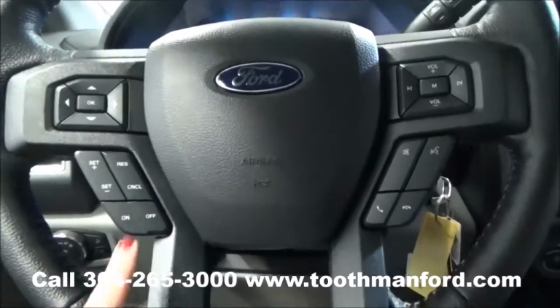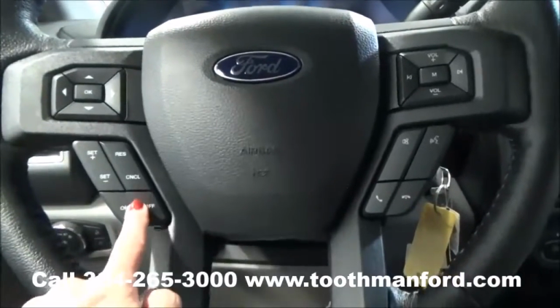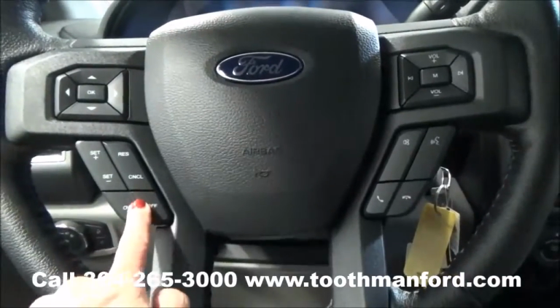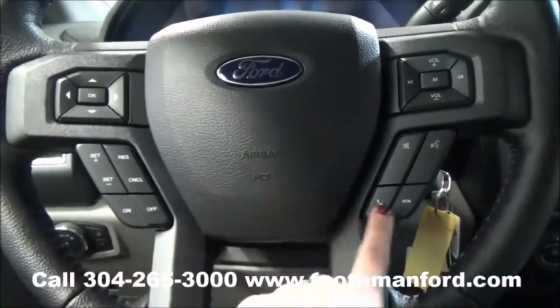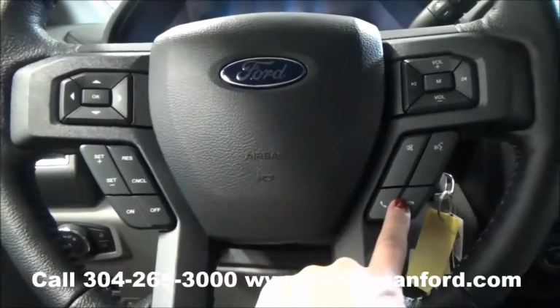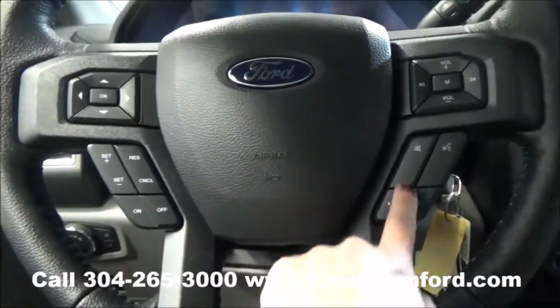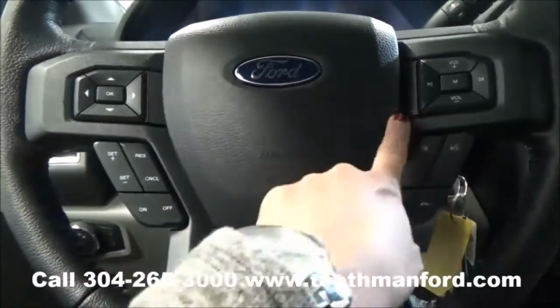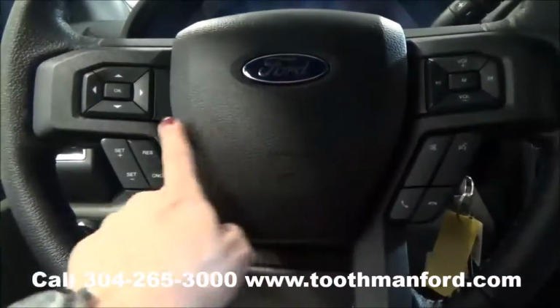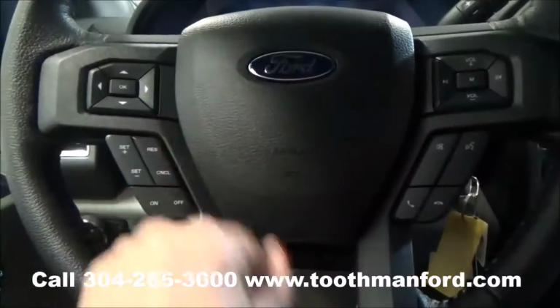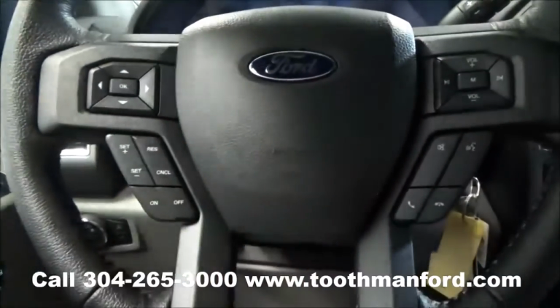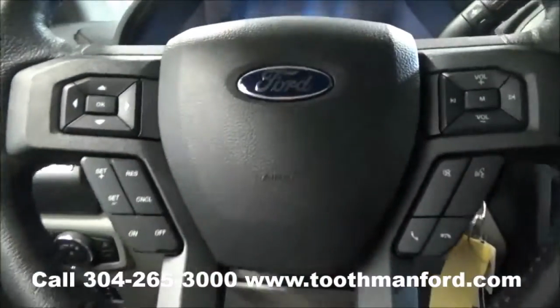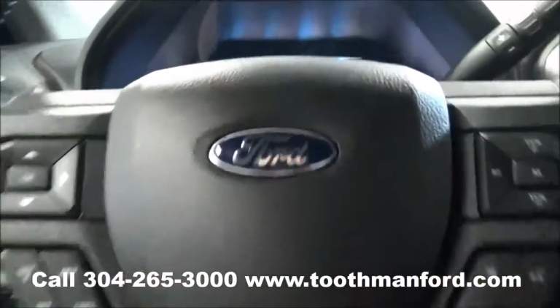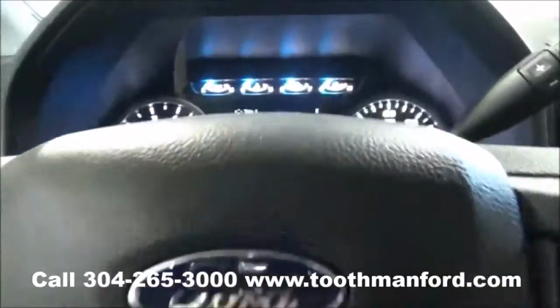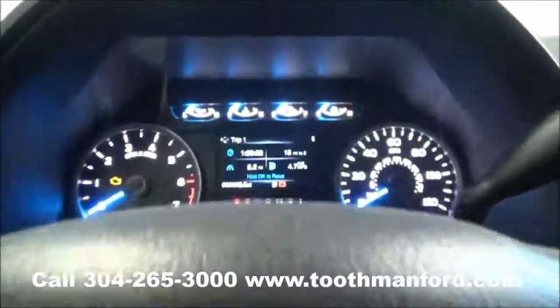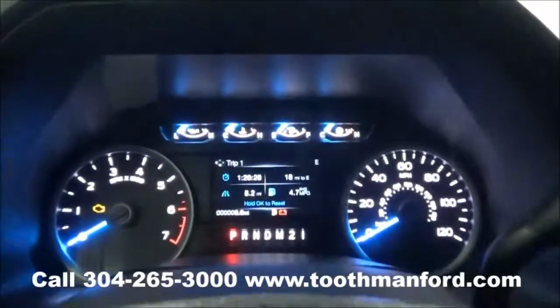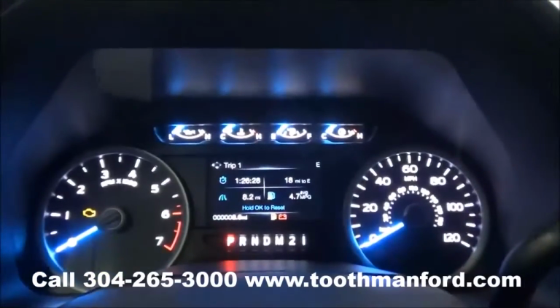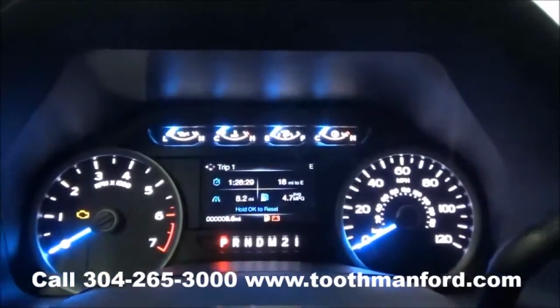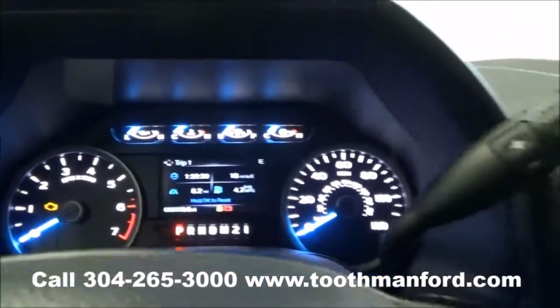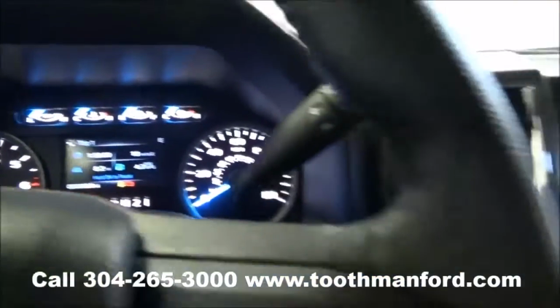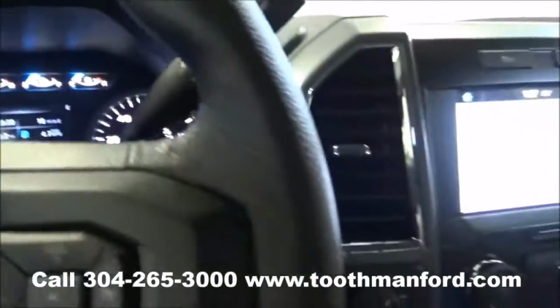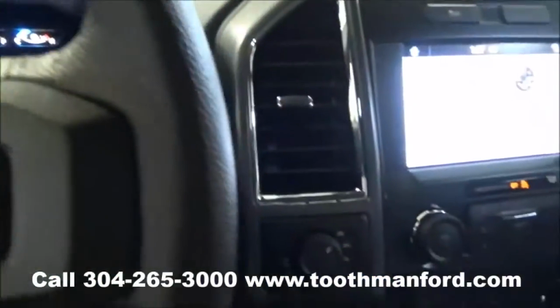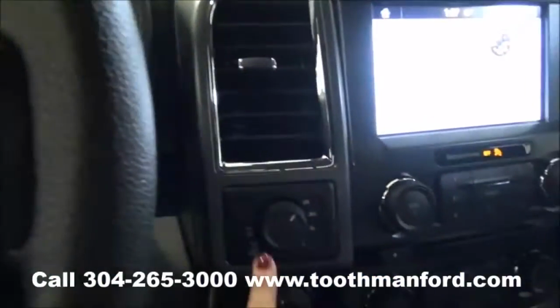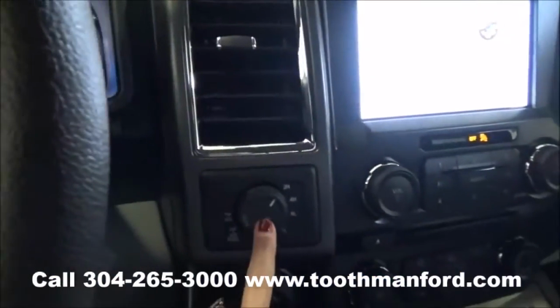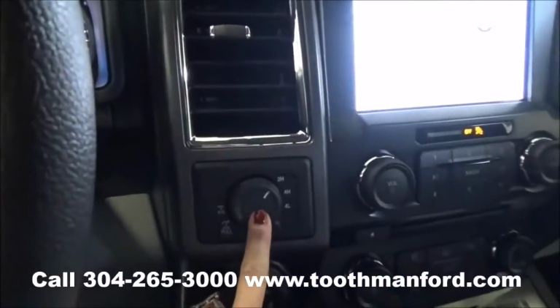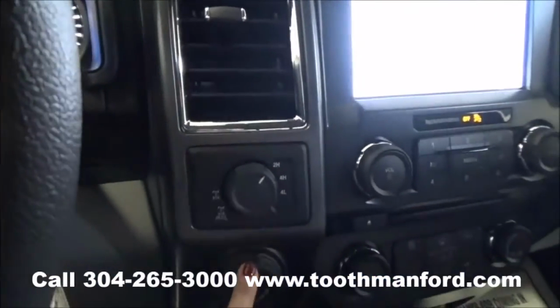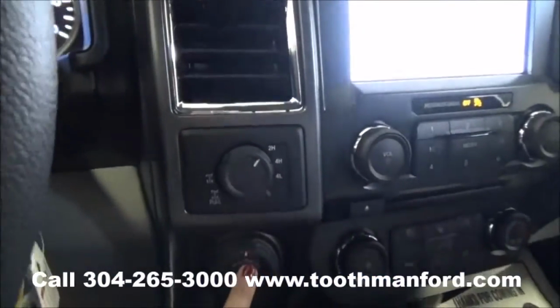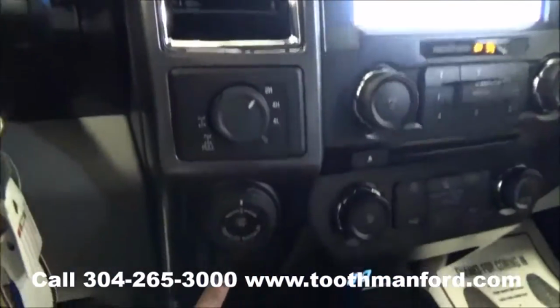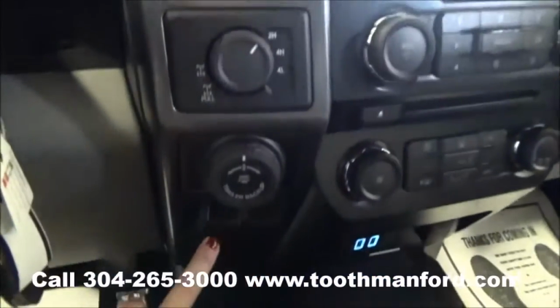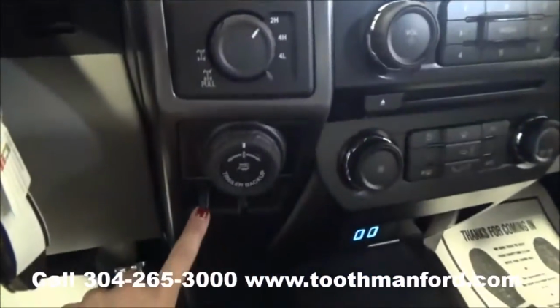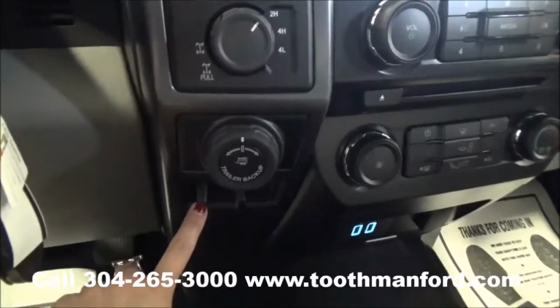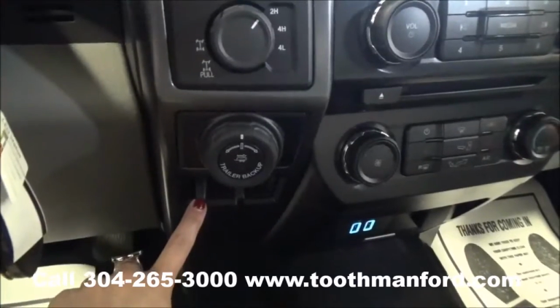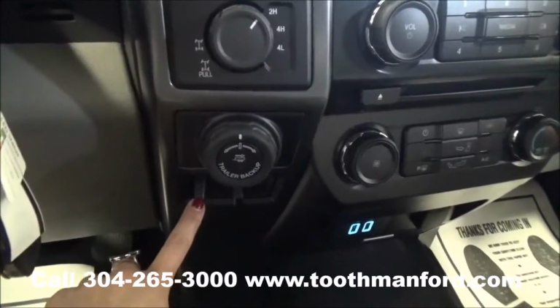Another neat feature is you have power pedal options right here. Moving on to the center of the steering wheel, you have your cruise control, voice activation, and then the dash mode options. Your four-wheel drive options are here and the trailer brake options are down here.